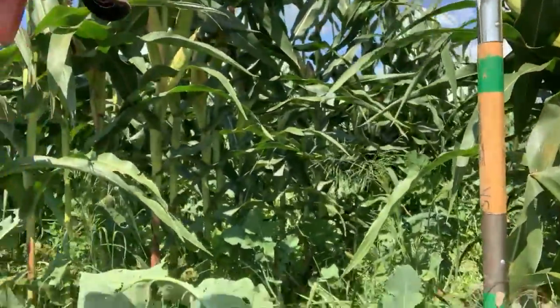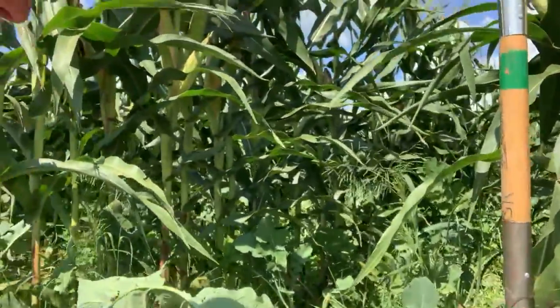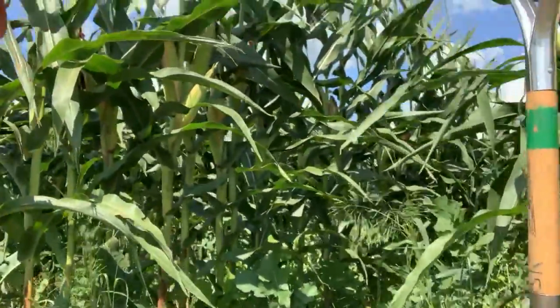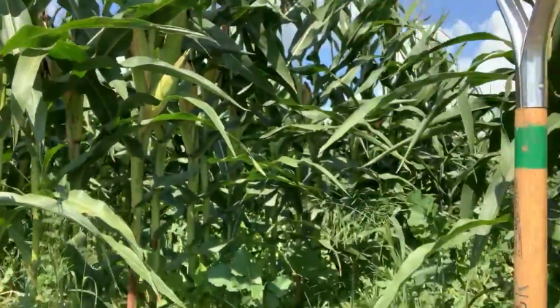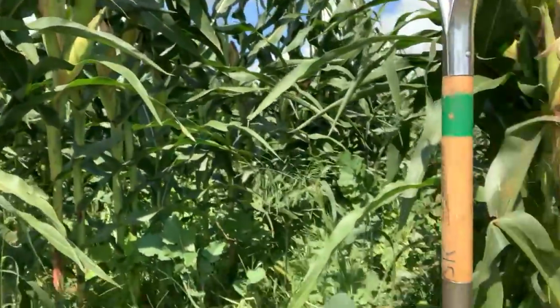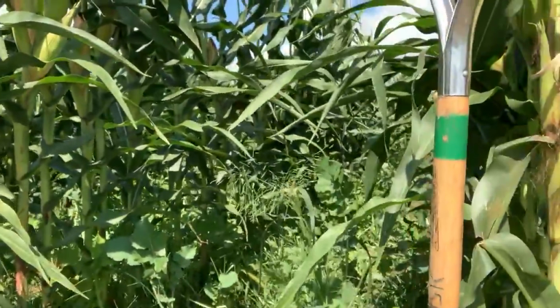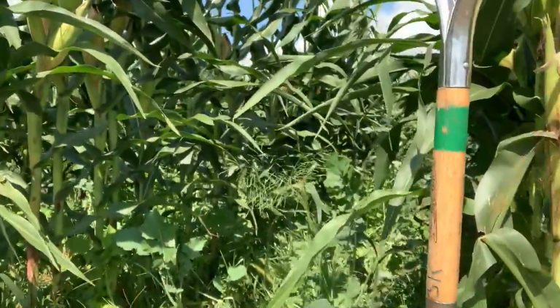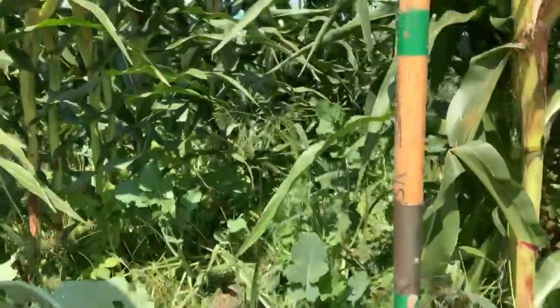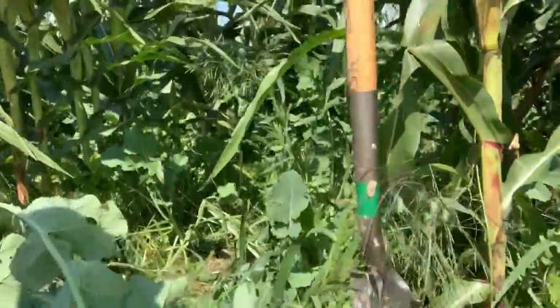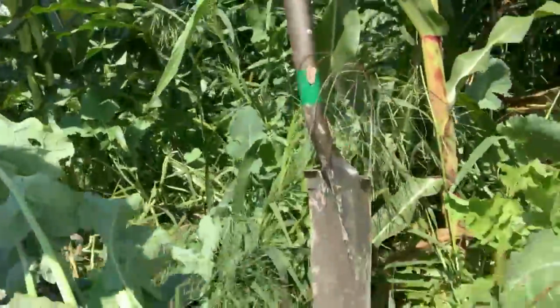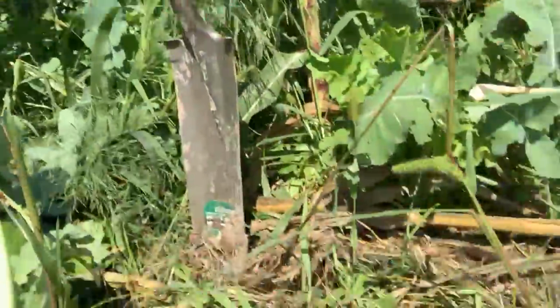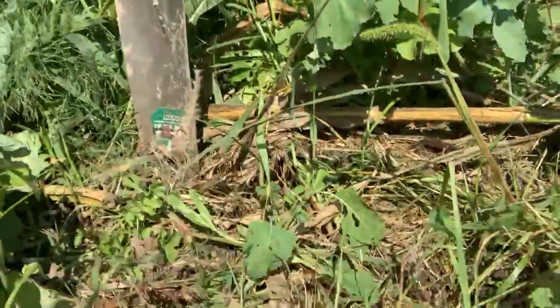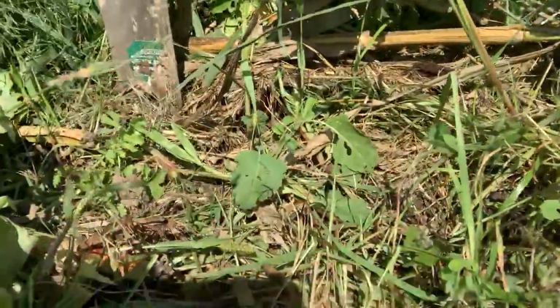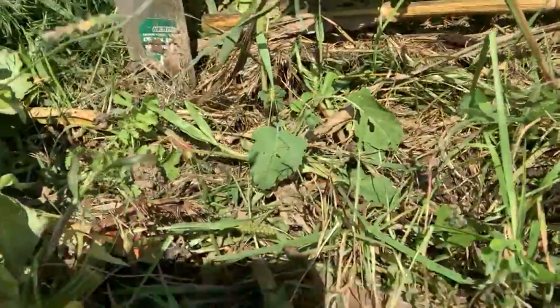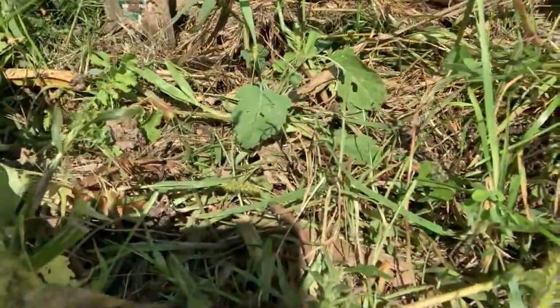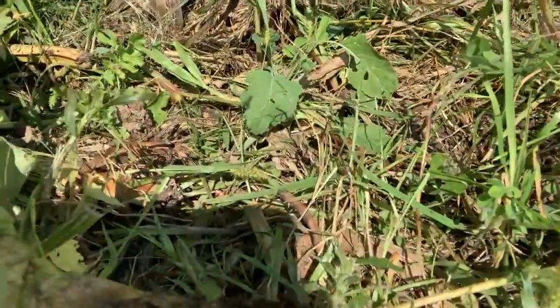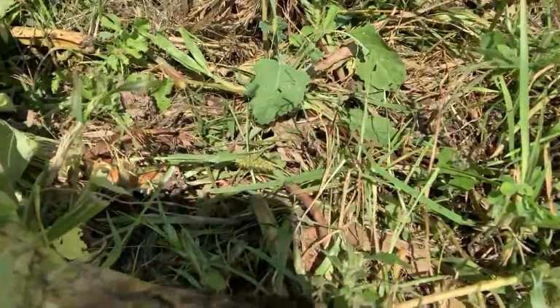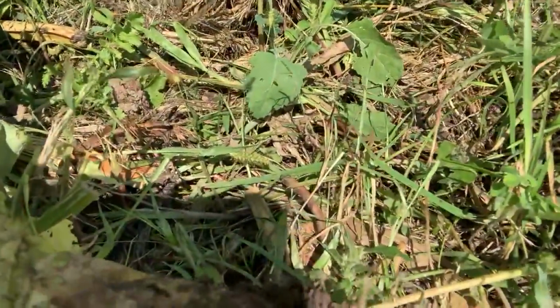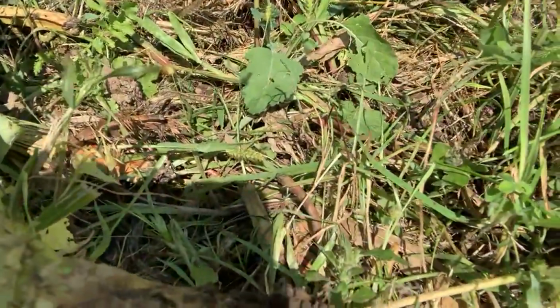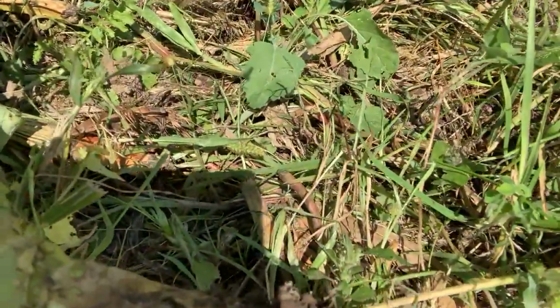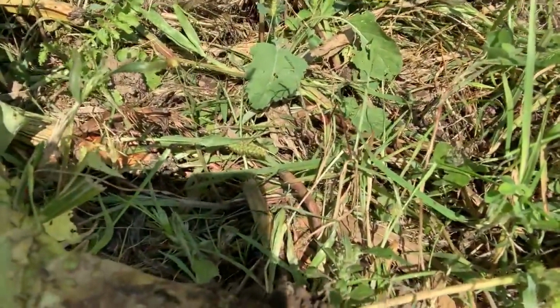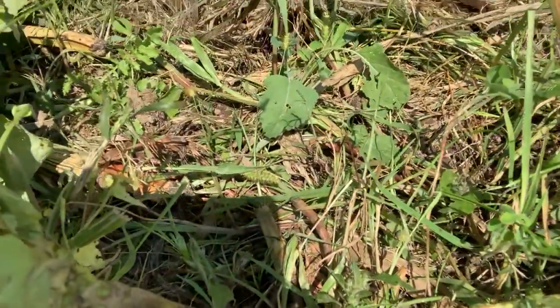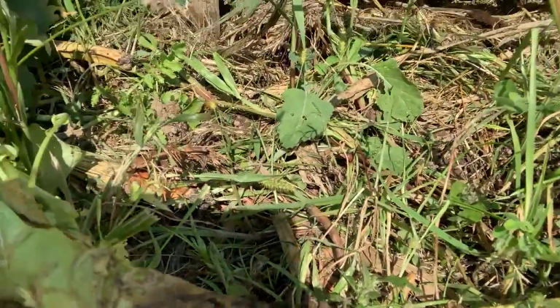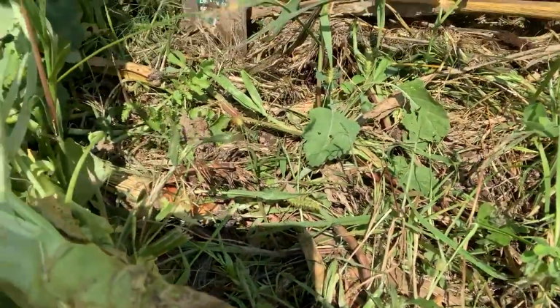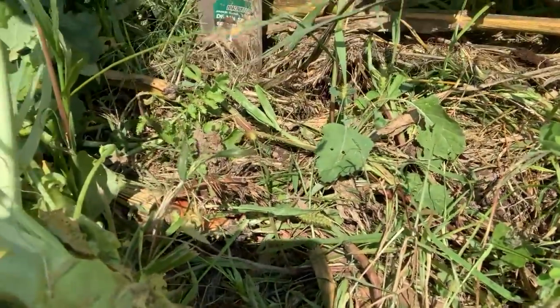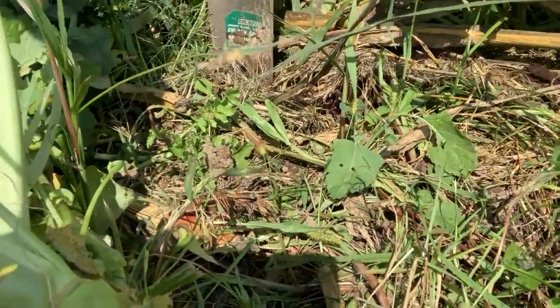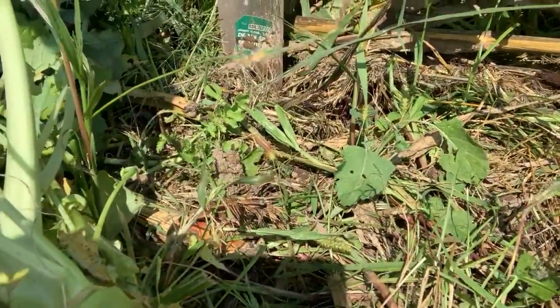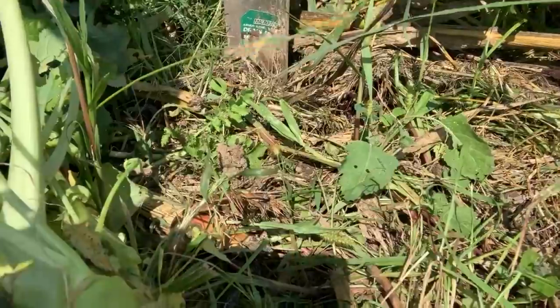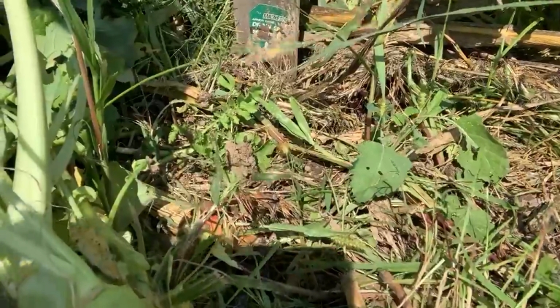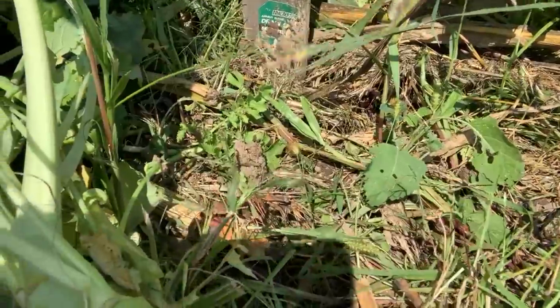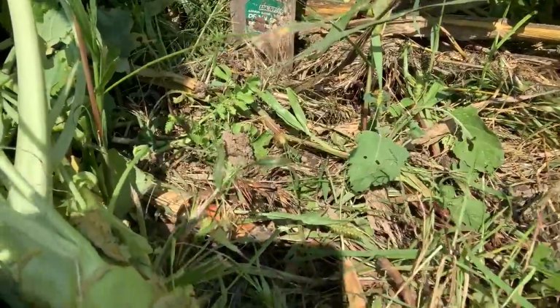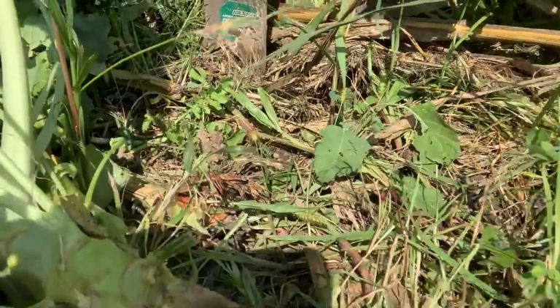Just wanted to showcase some biological activity — what 60-inch corn can do. You can see the night crawler here that's working his way off the roots.